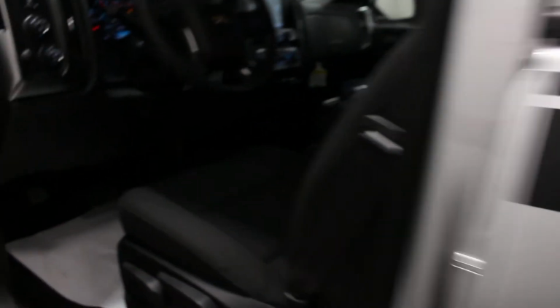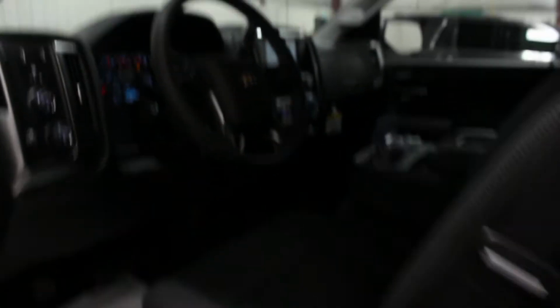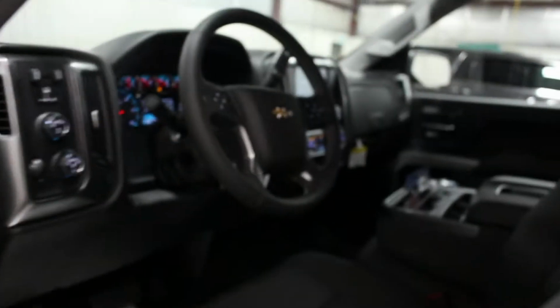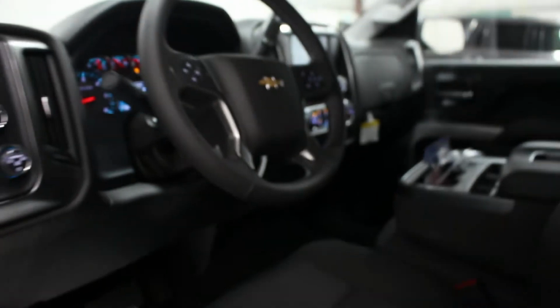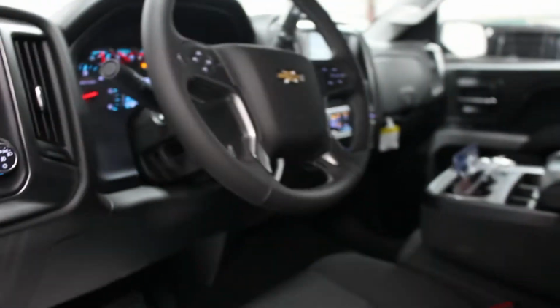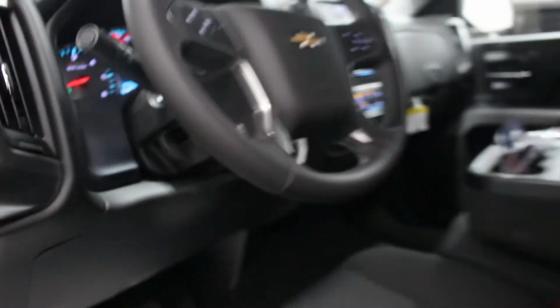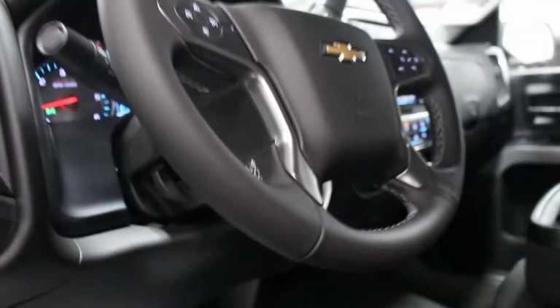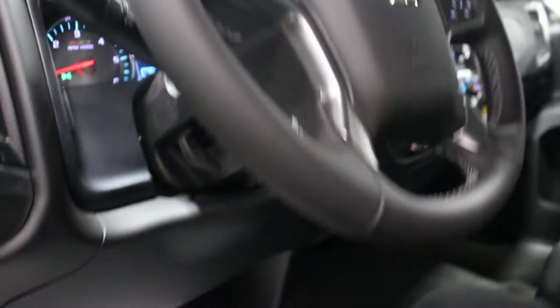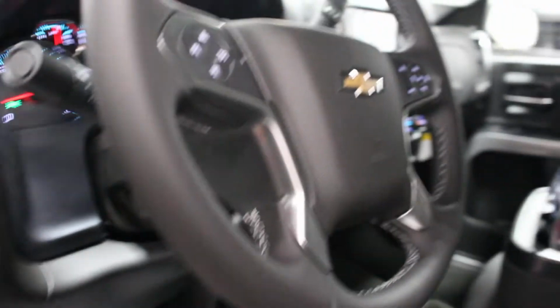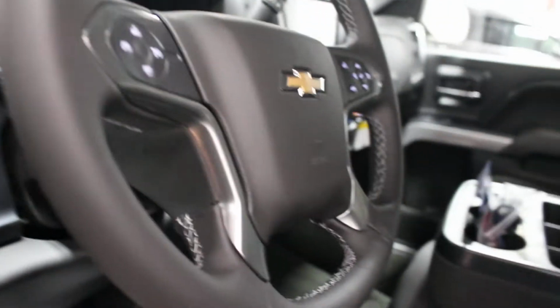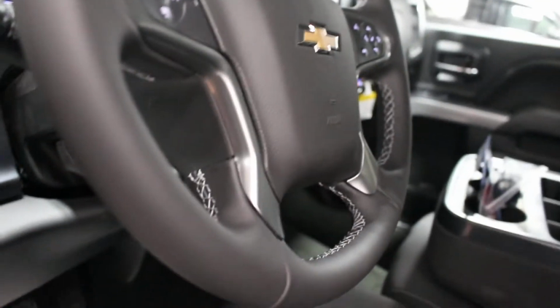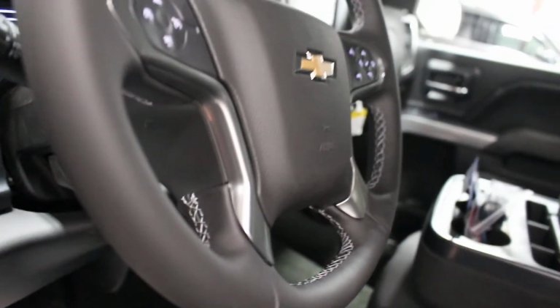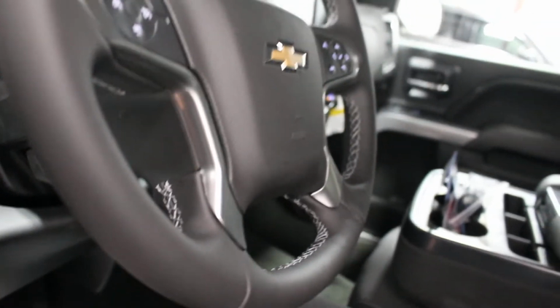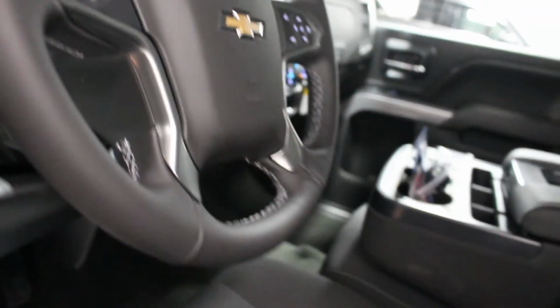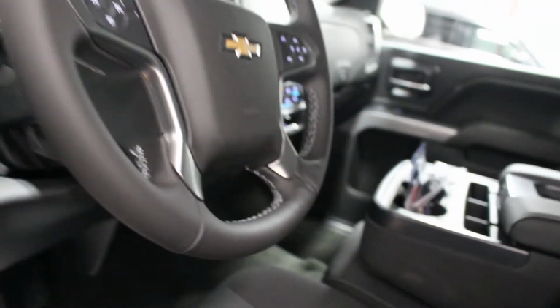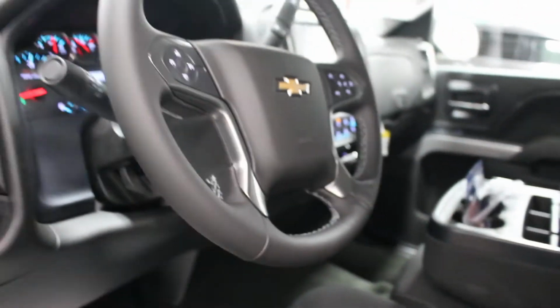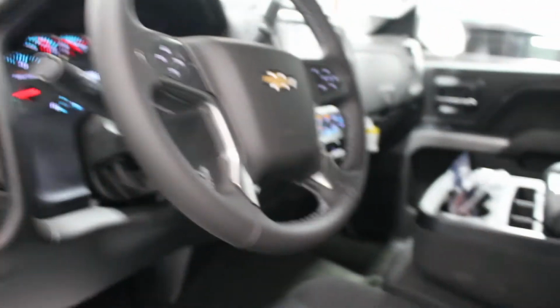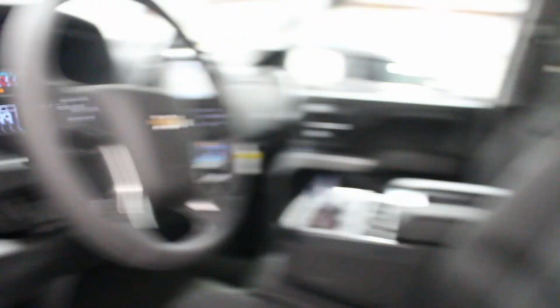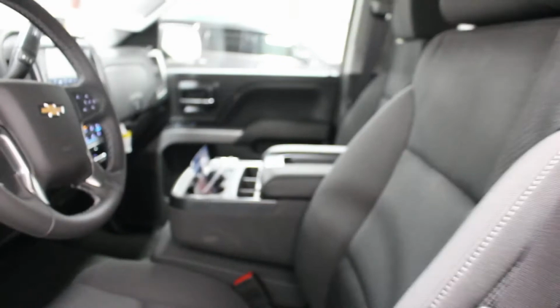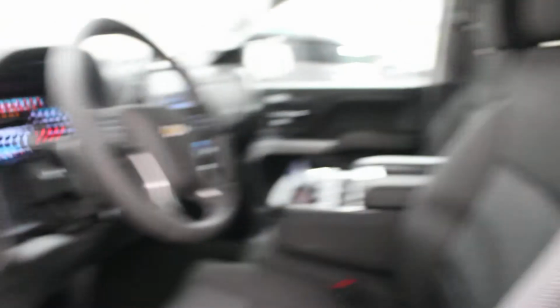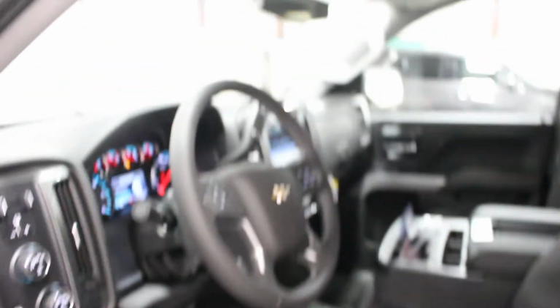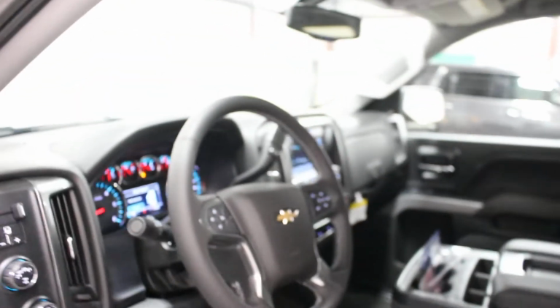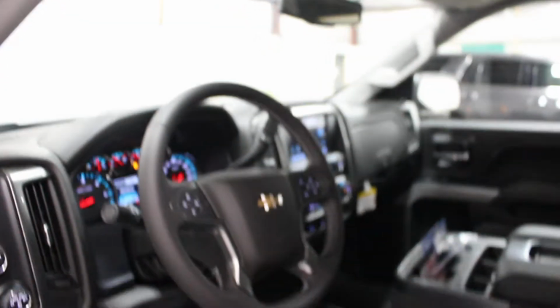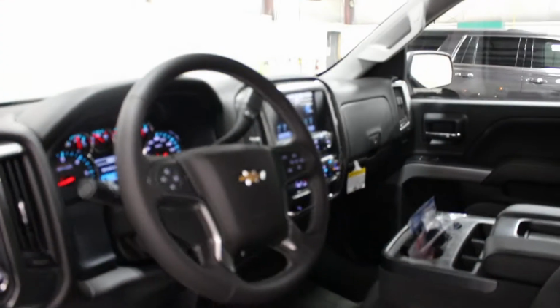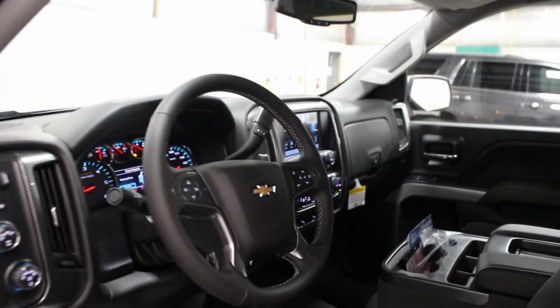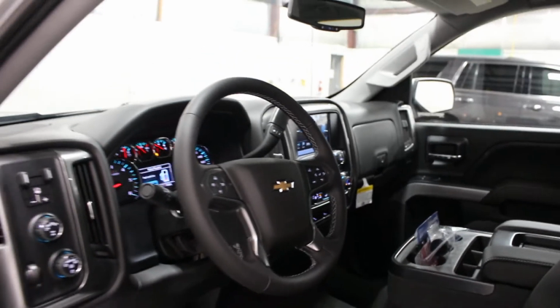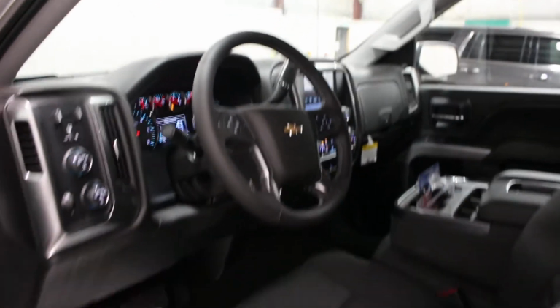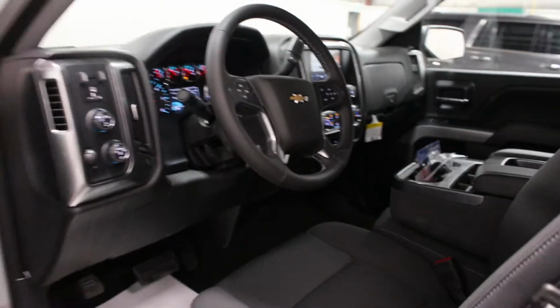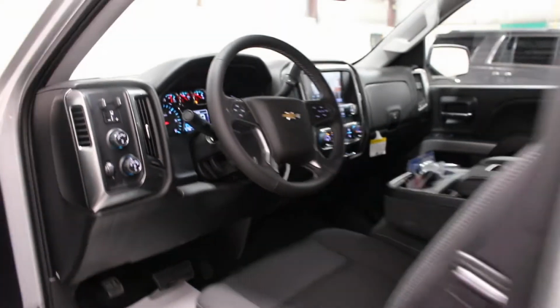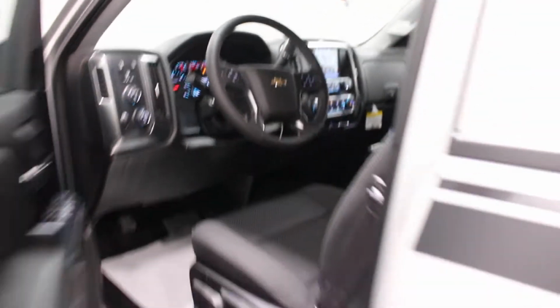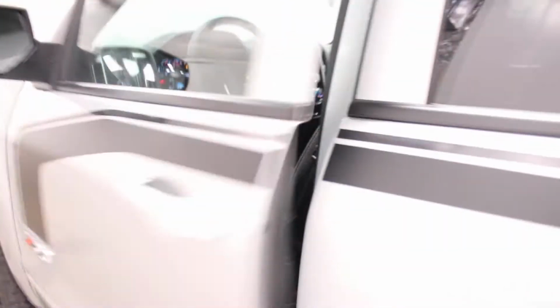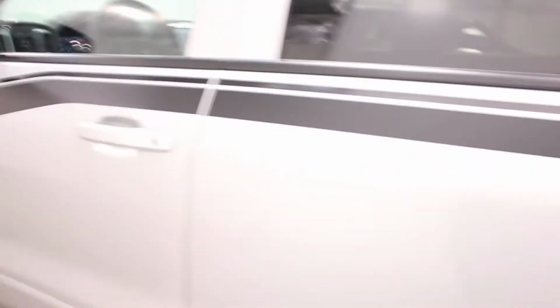It also has an off-road package on this one. It's got your Chevrolet MyLink system as you can see up there. Apple CarPlay is all ready to go on this one as well.